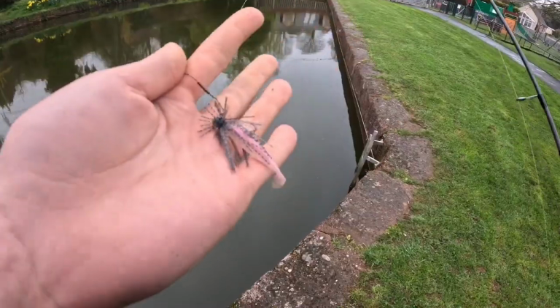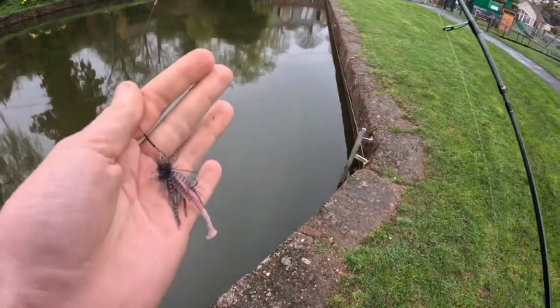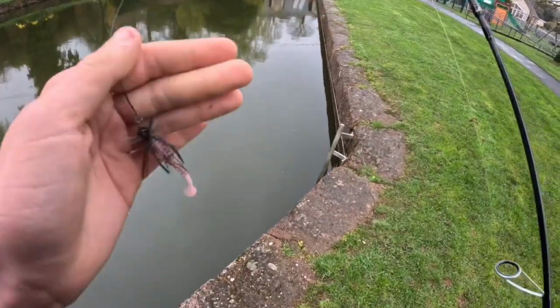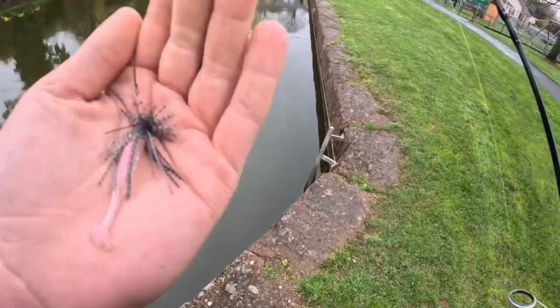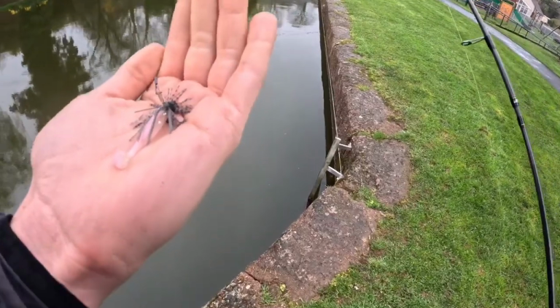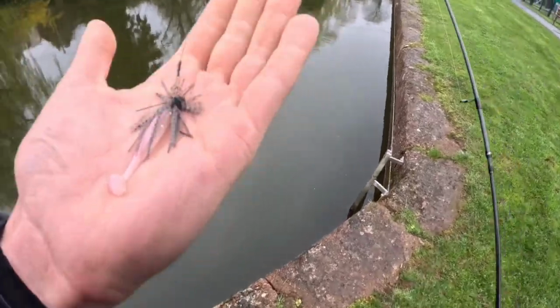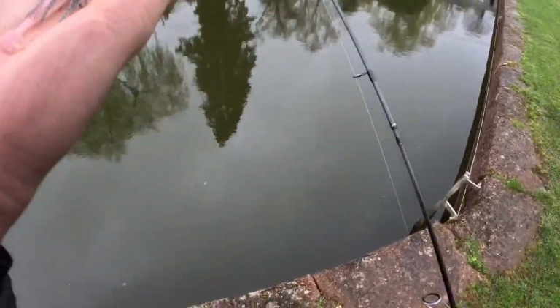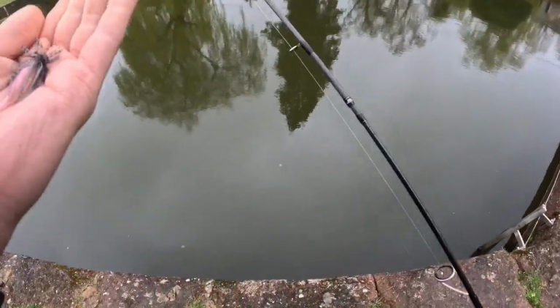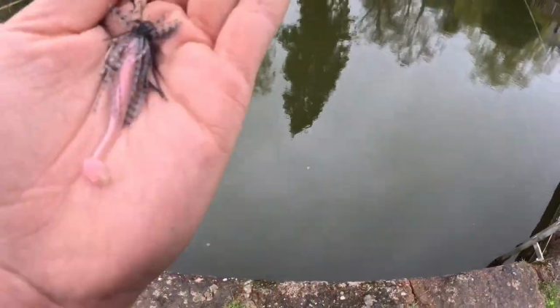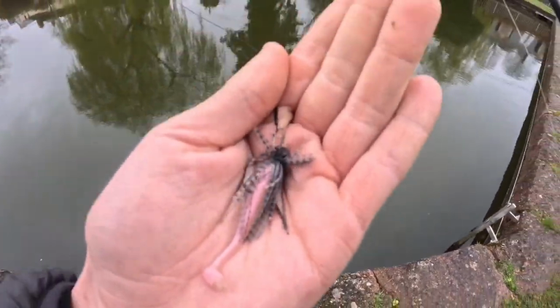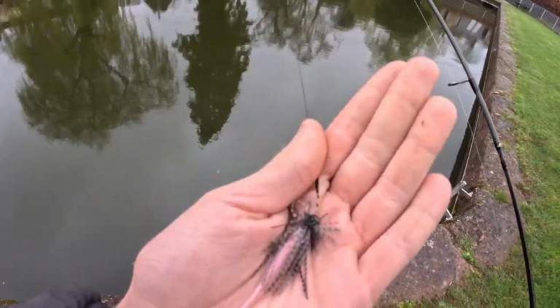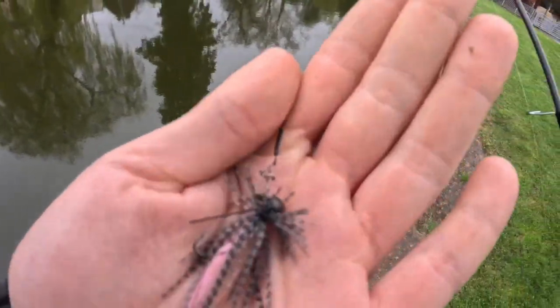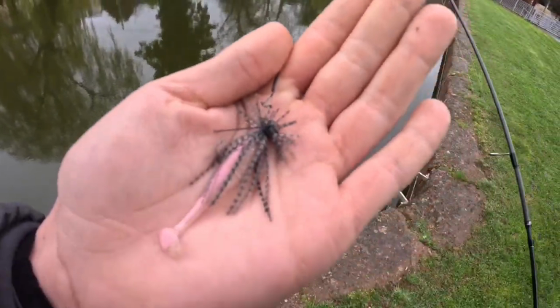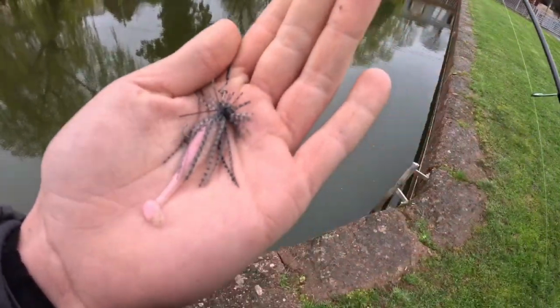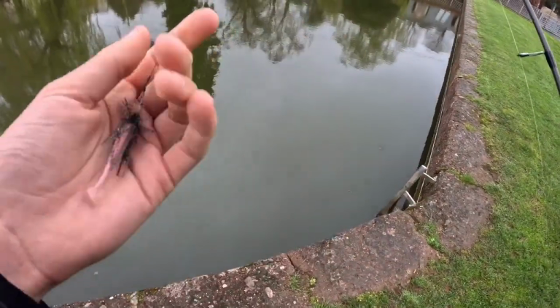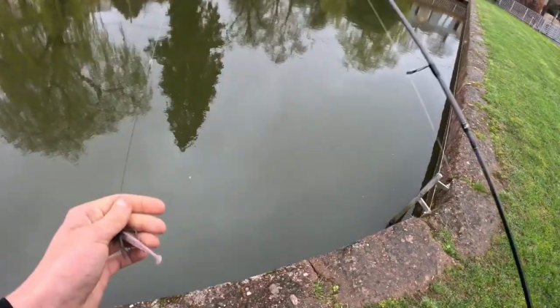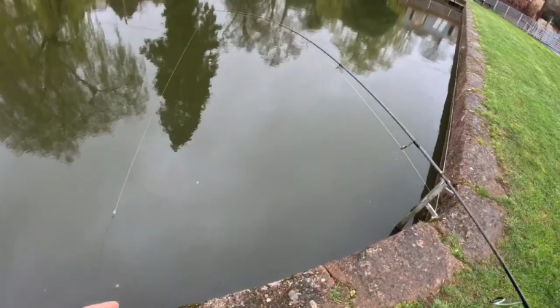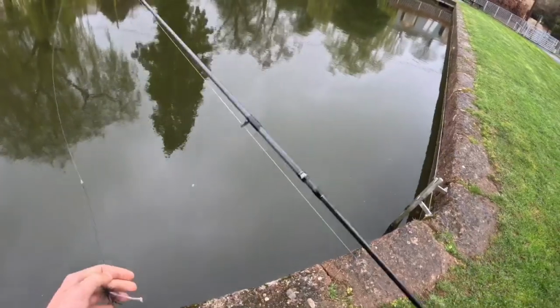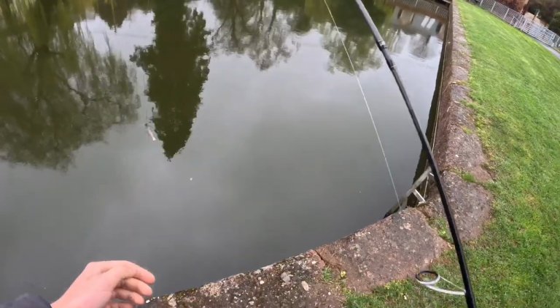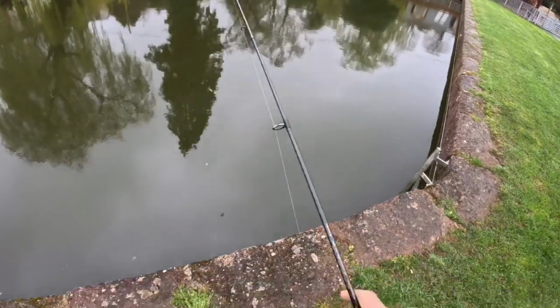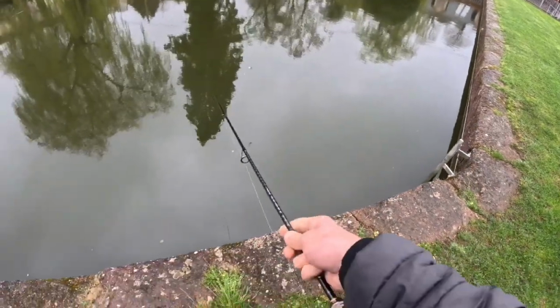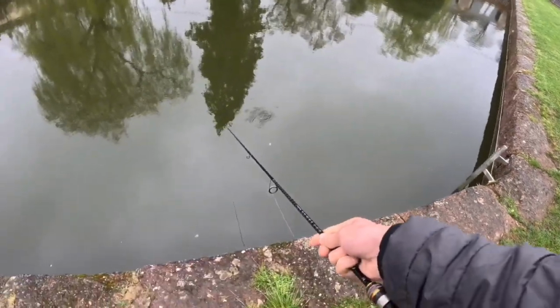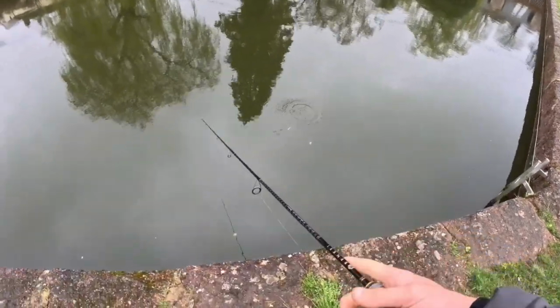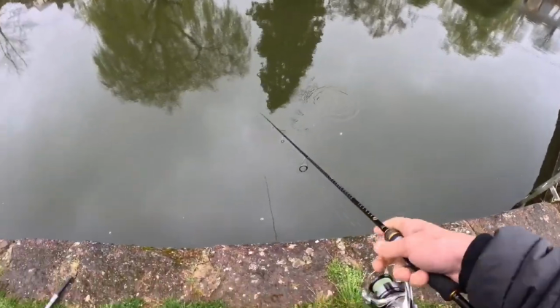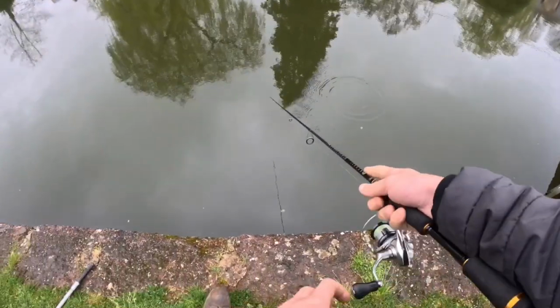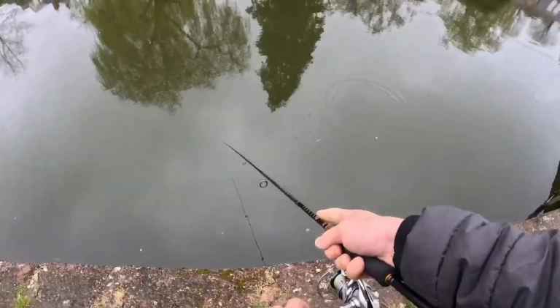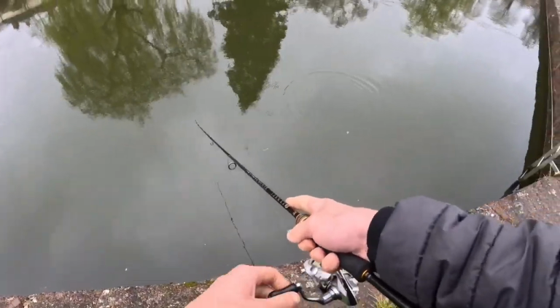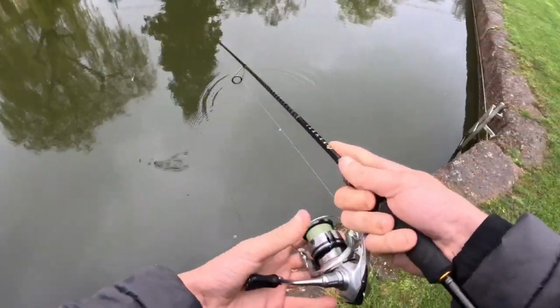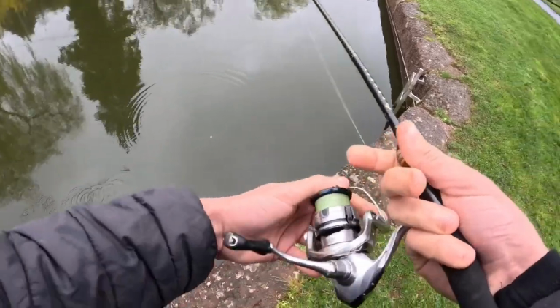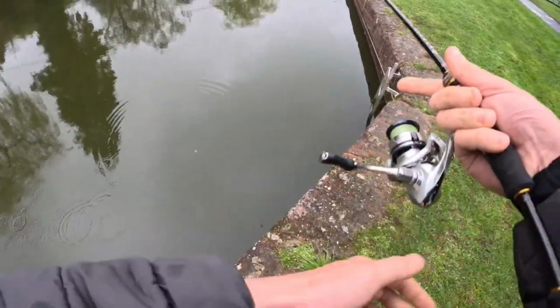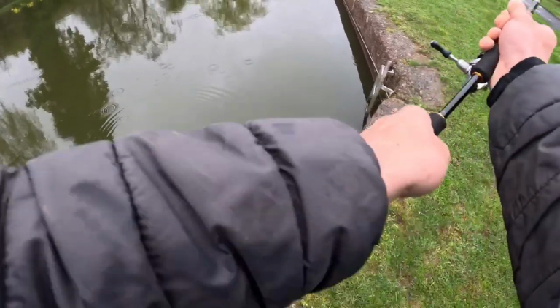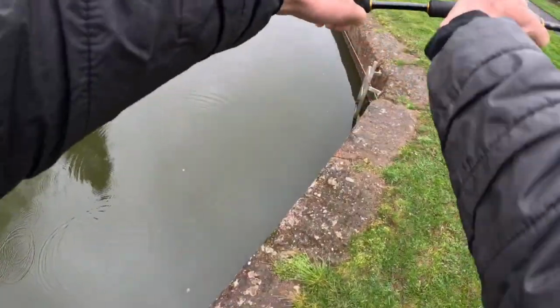Starting with a Kytec mono spin jig - this is a 2.3 gram on a two-inch easy shiner. The water is a little bit murky, so a nice bit of vibration and a nice paddle tail should get us some perch.